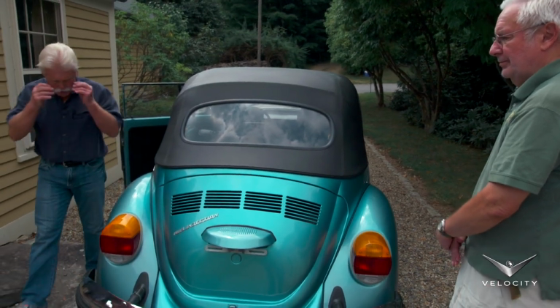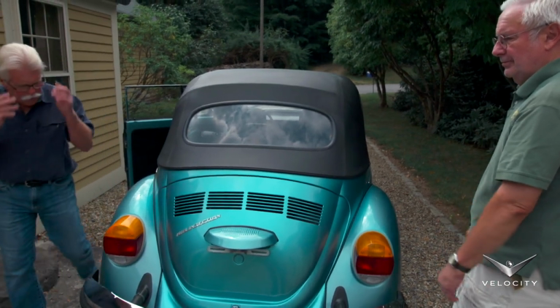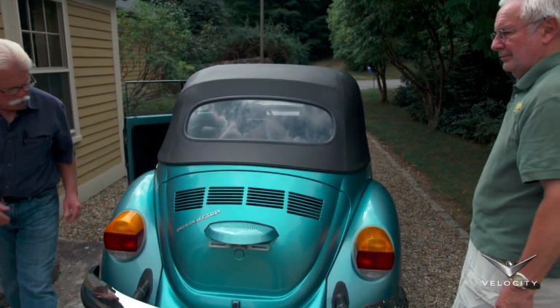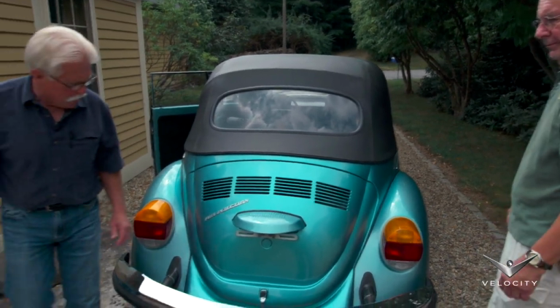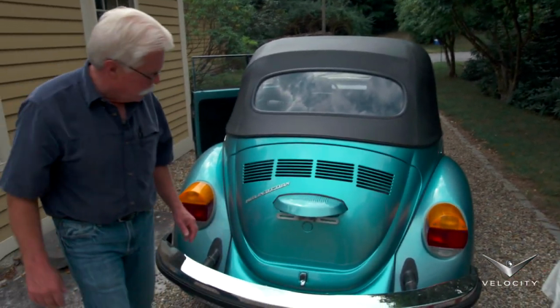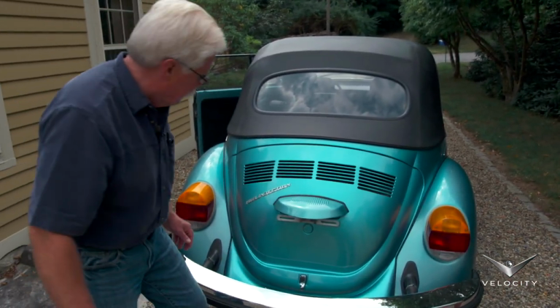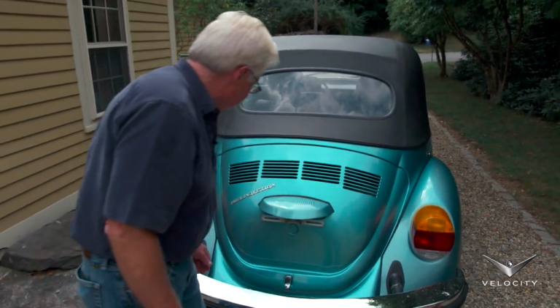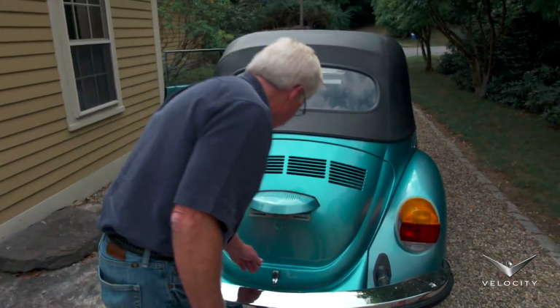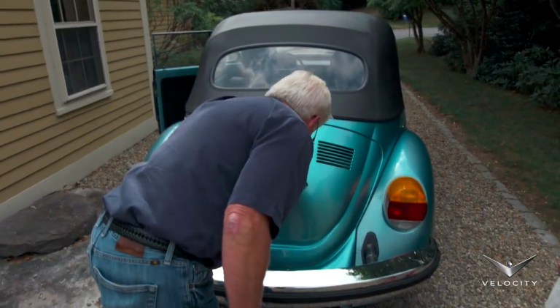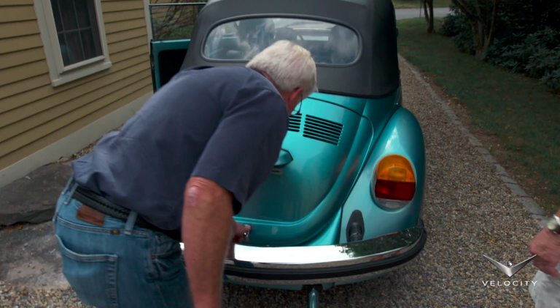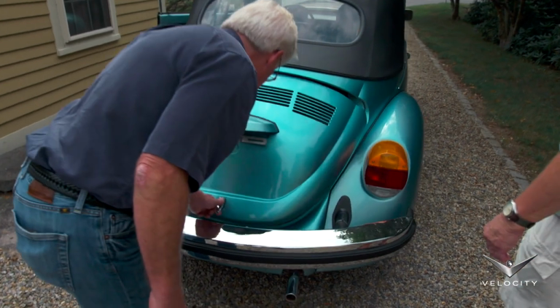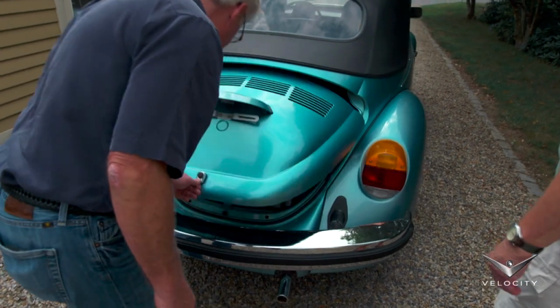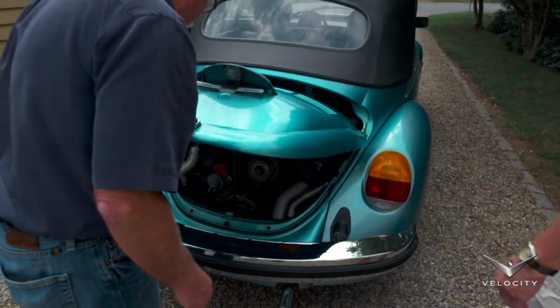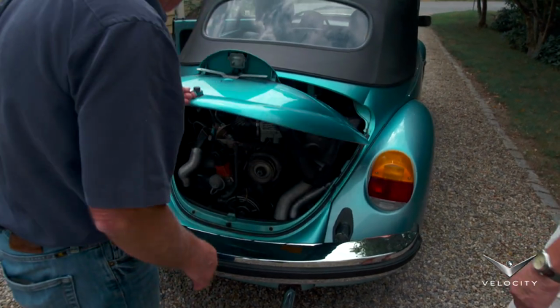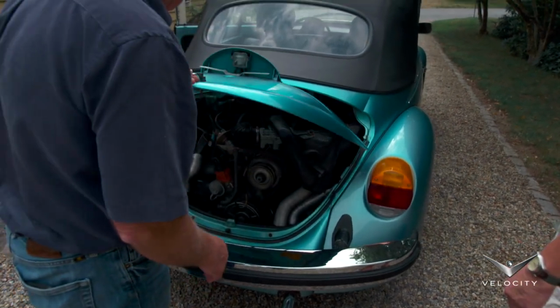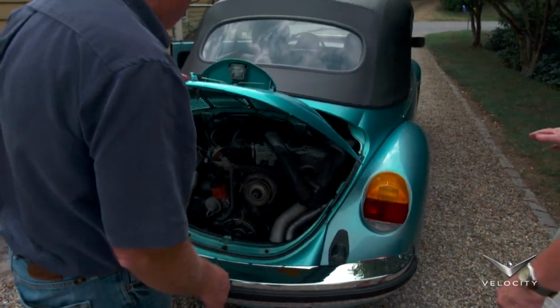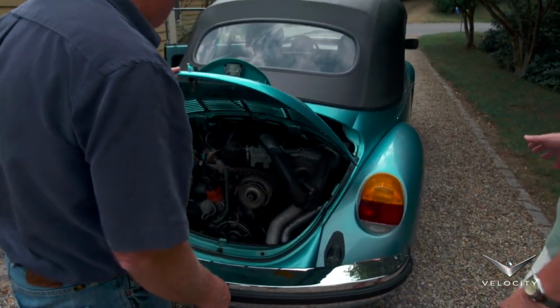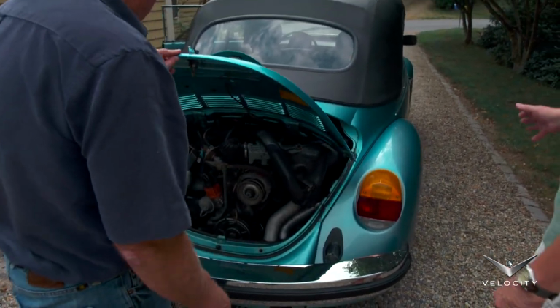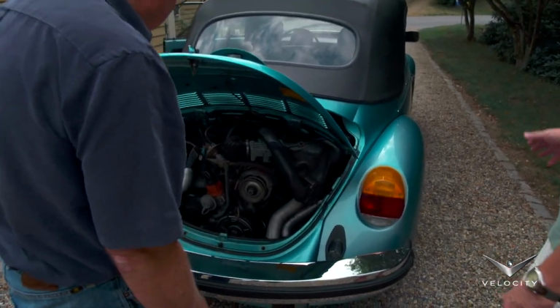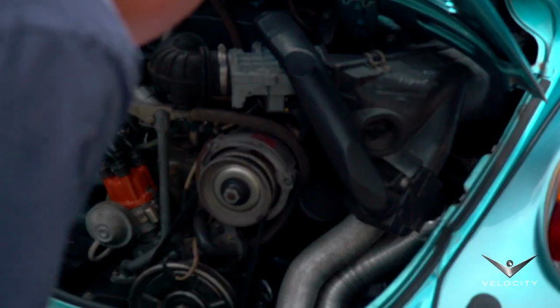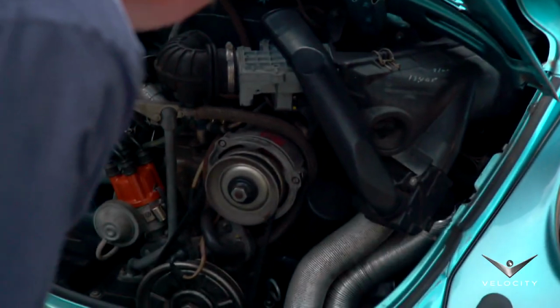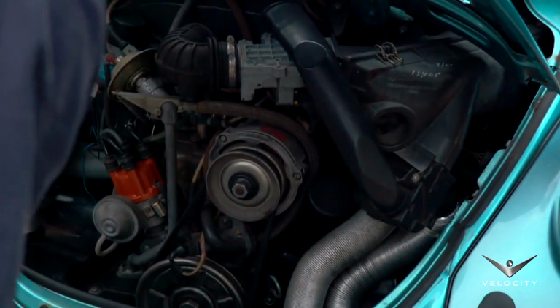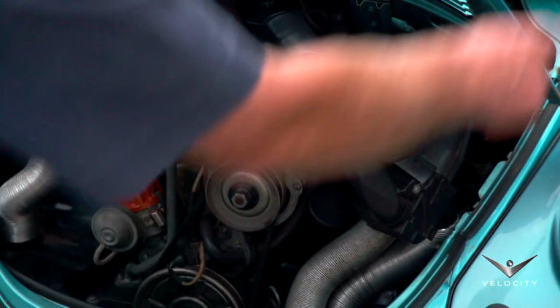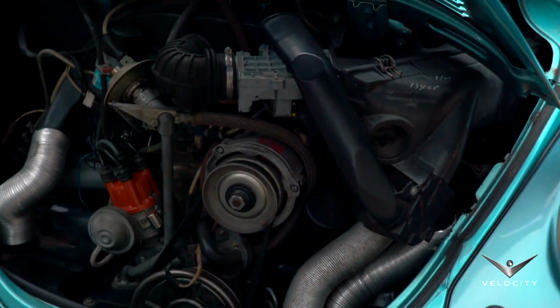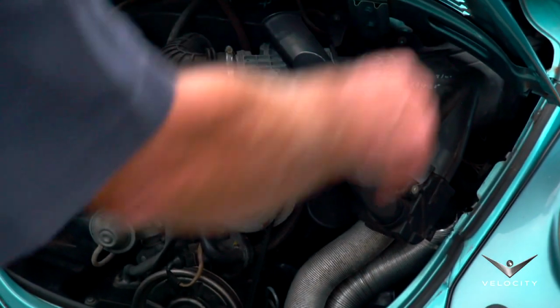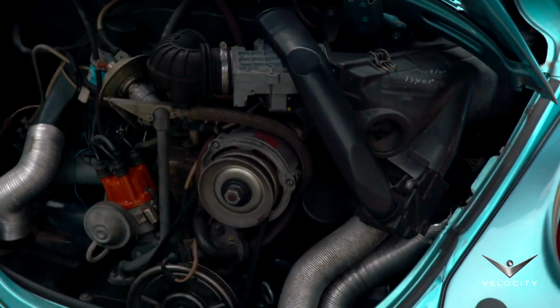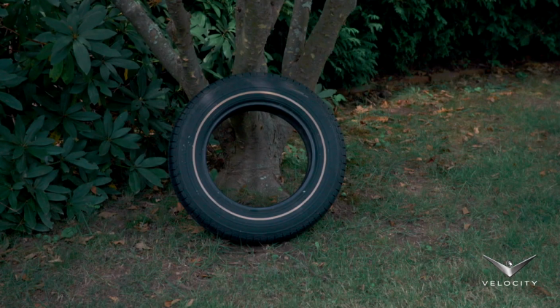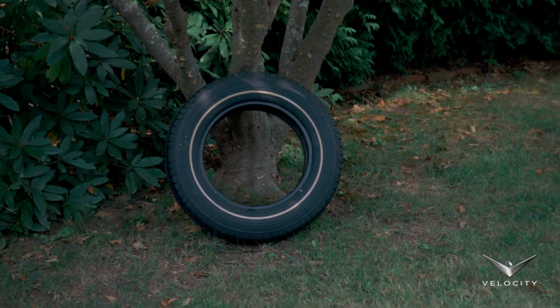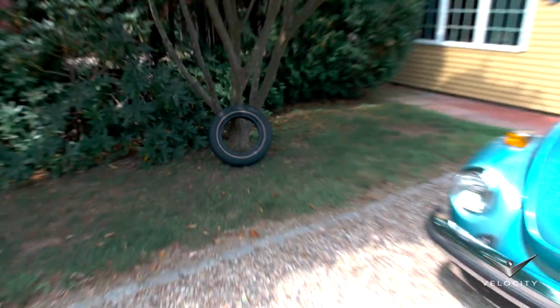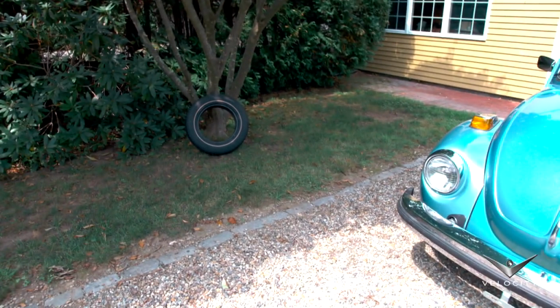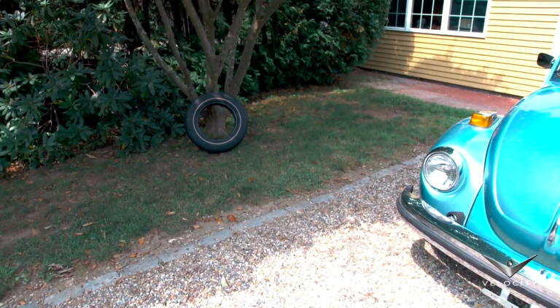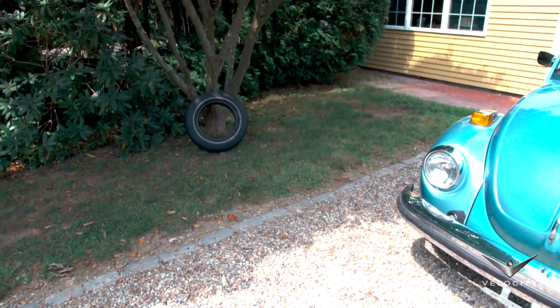And so you've just put new tires on it. Yep, I got five new tires, because I like my spare to be matched to regular tires in case I have to replace them. Is that the original spare? That's the original spare. Never been on the car.